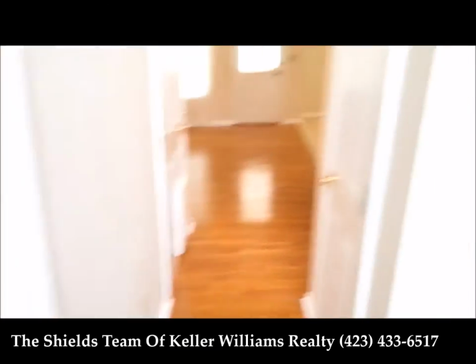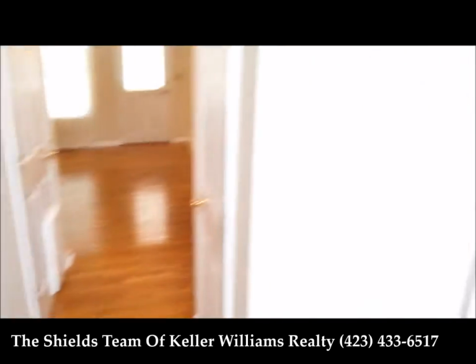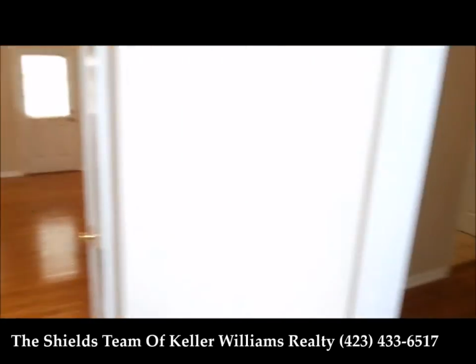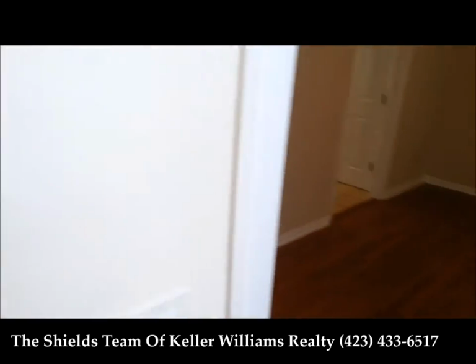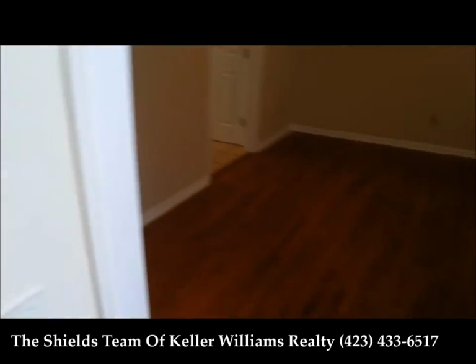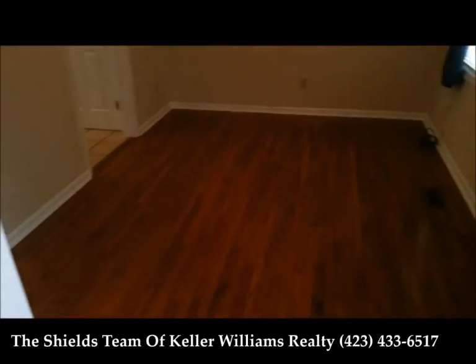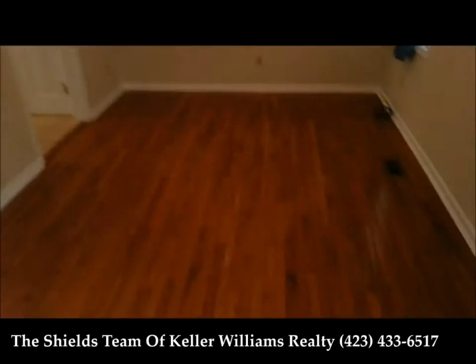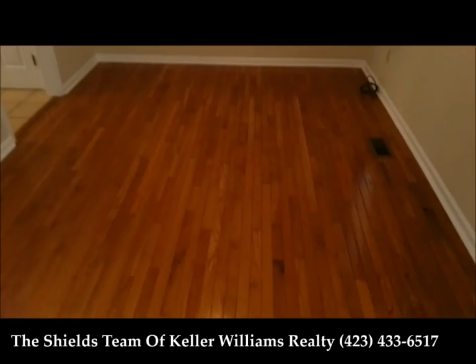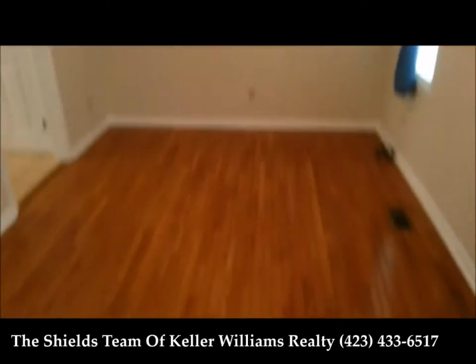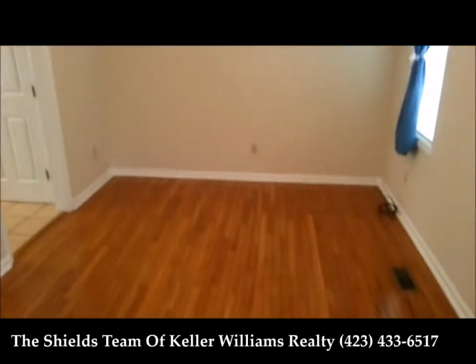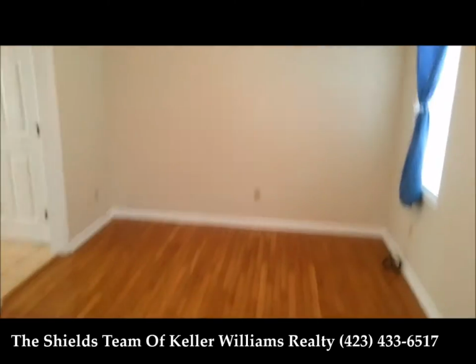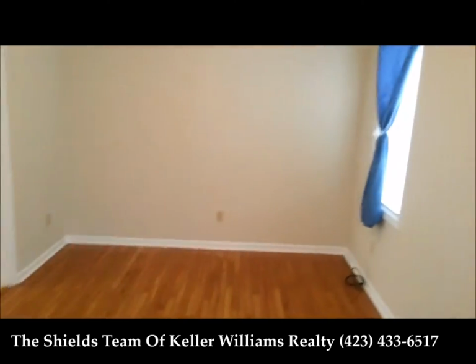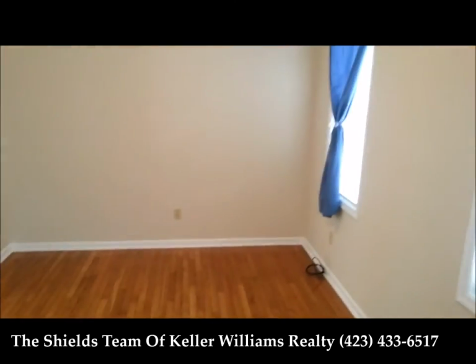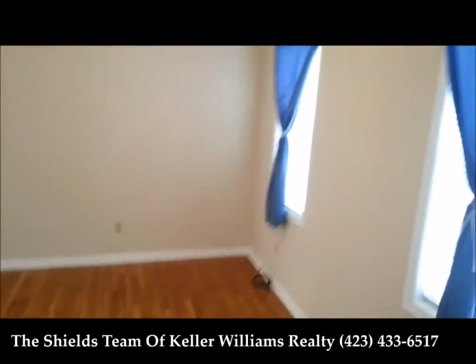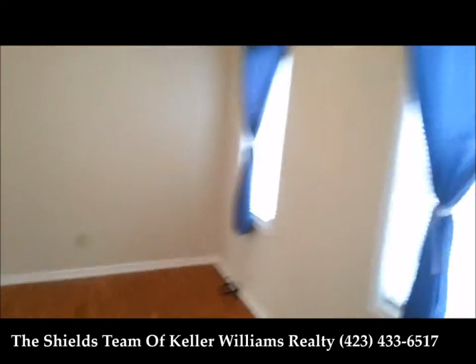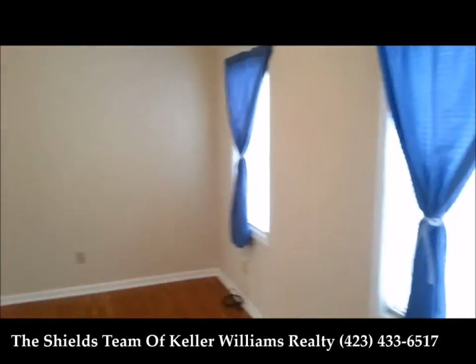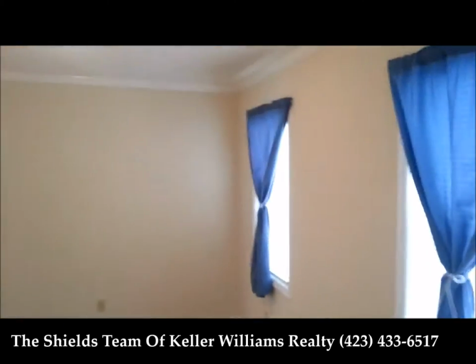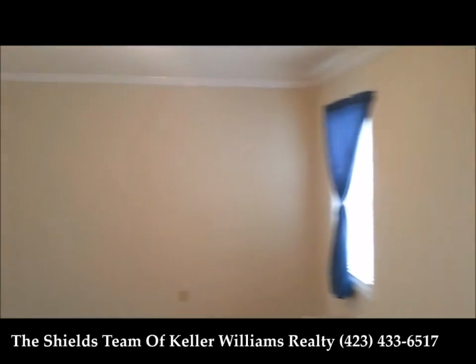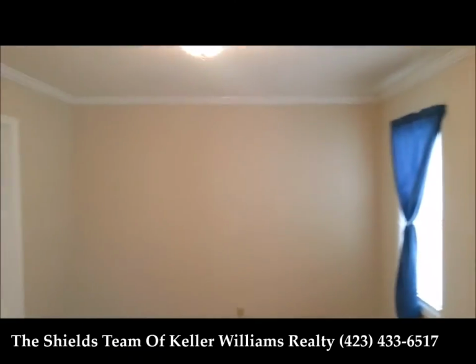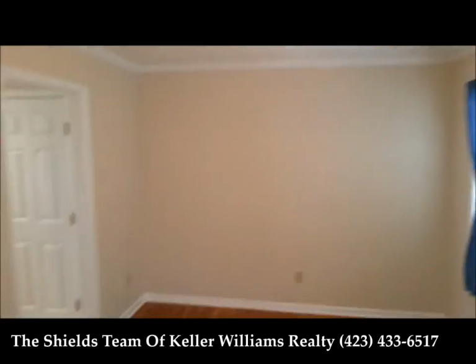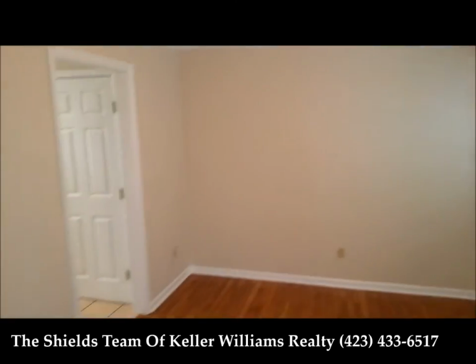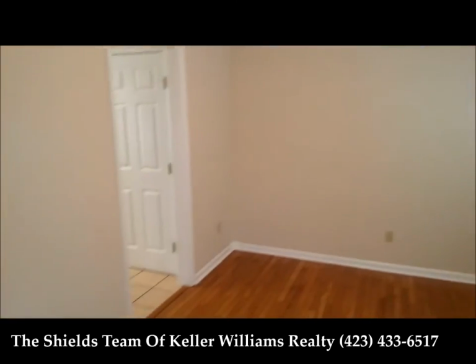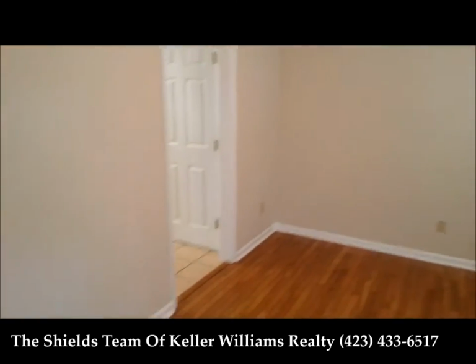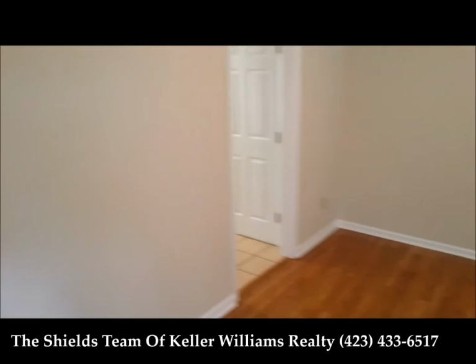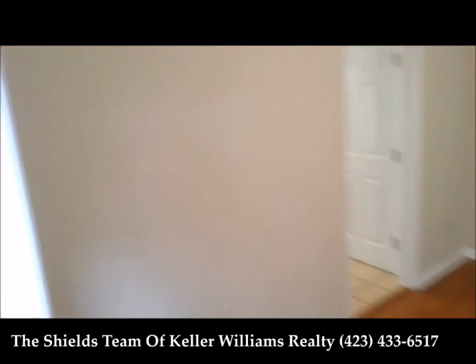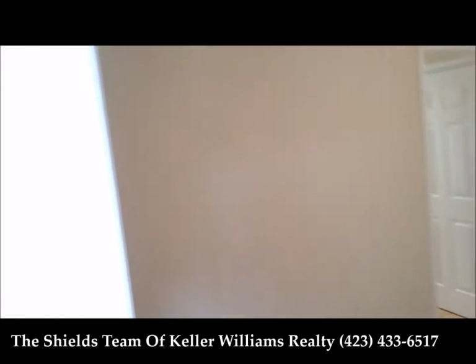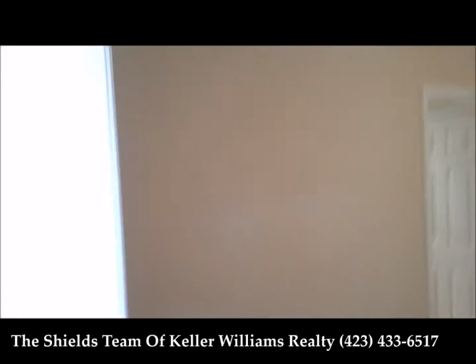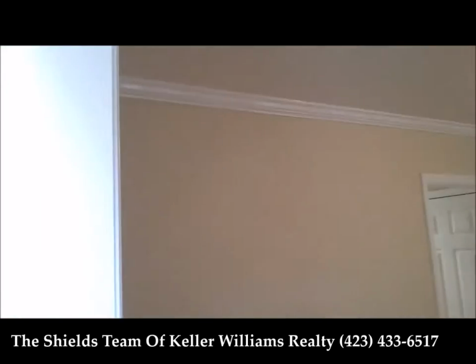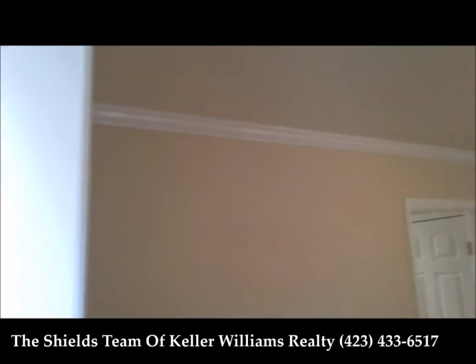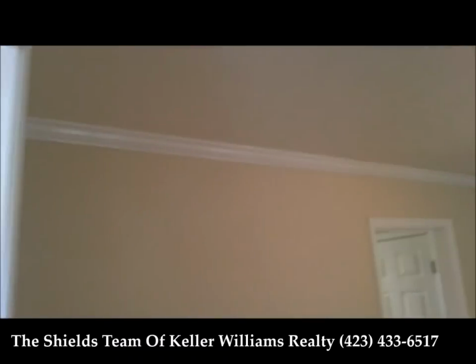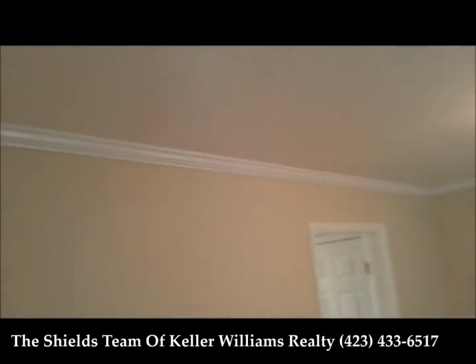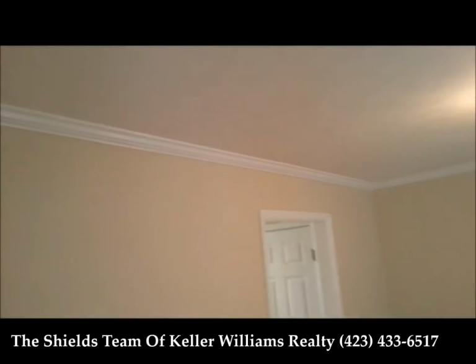If we turn to the right, you can see hardwood floors, nice open light and airy. This is your formal dining room. You can see we have crown molding.